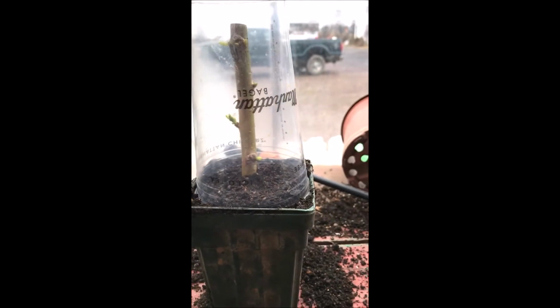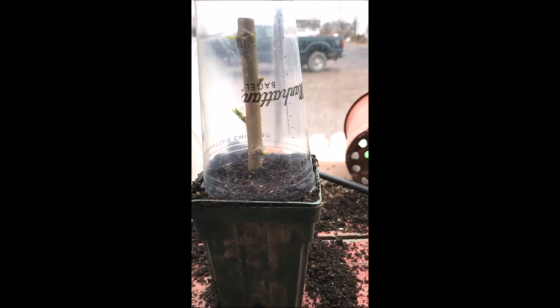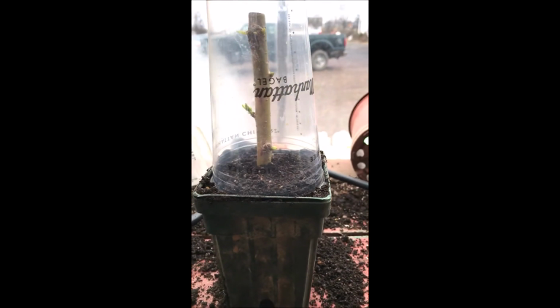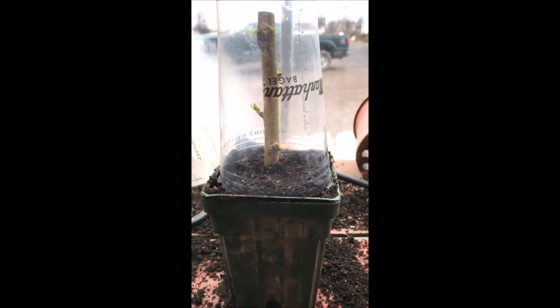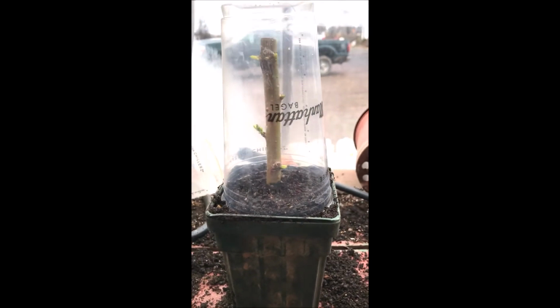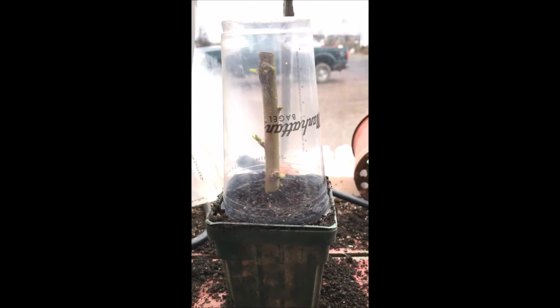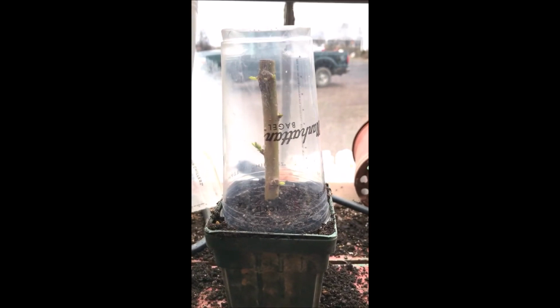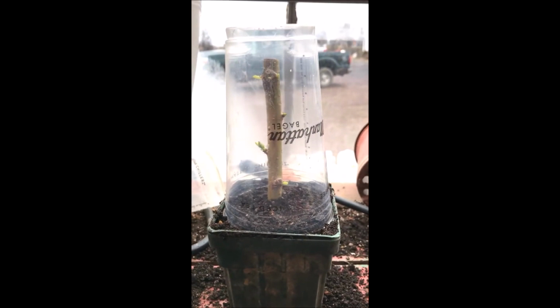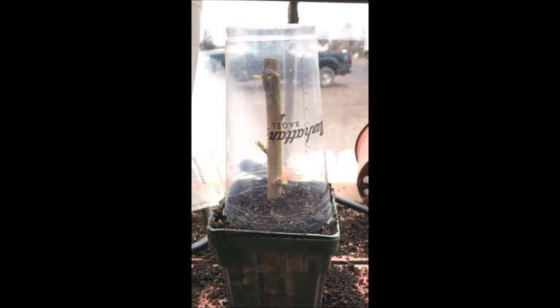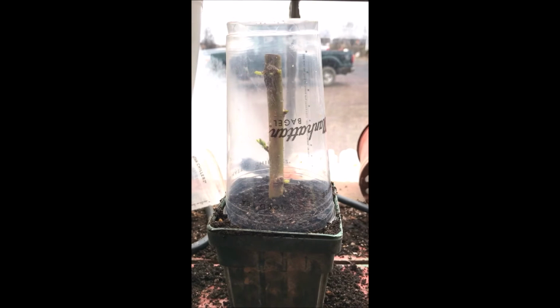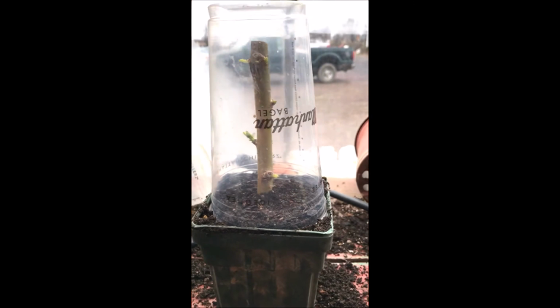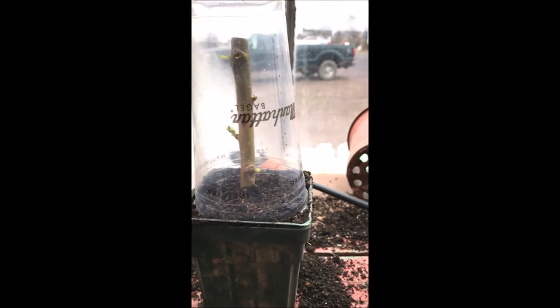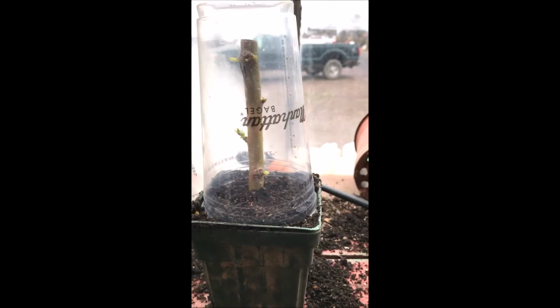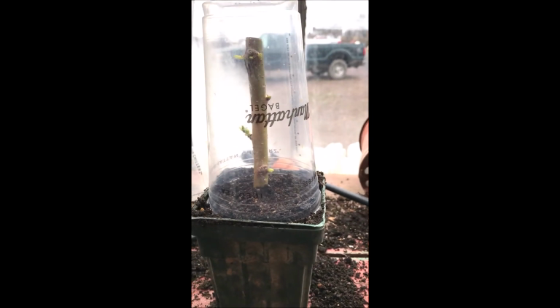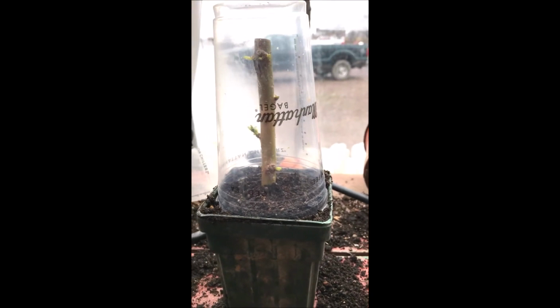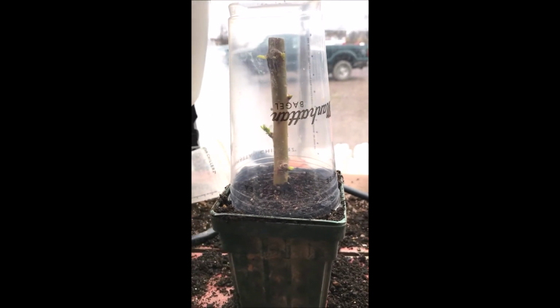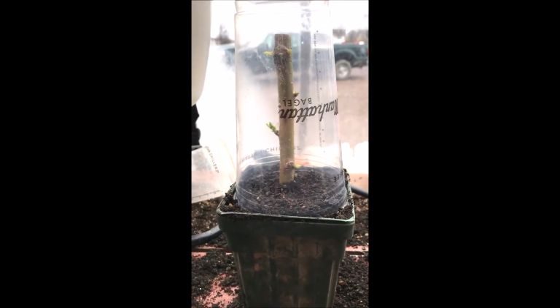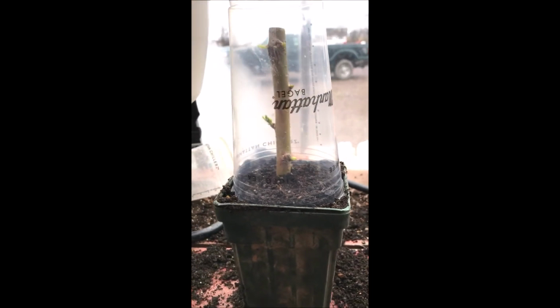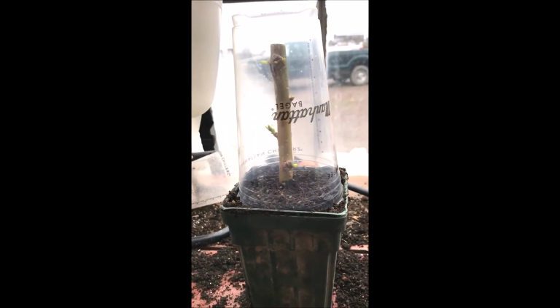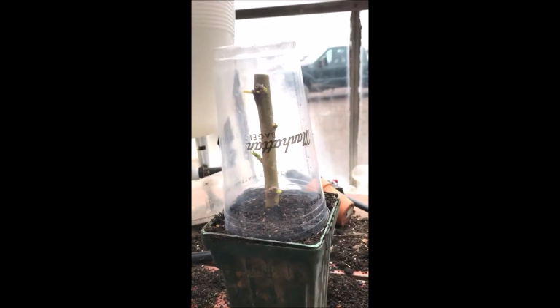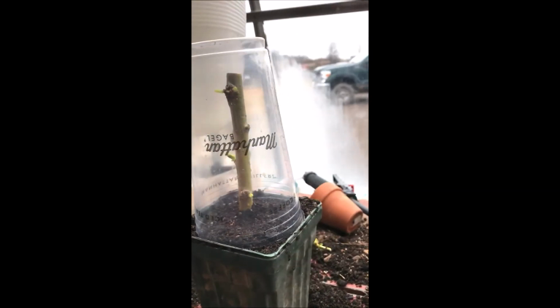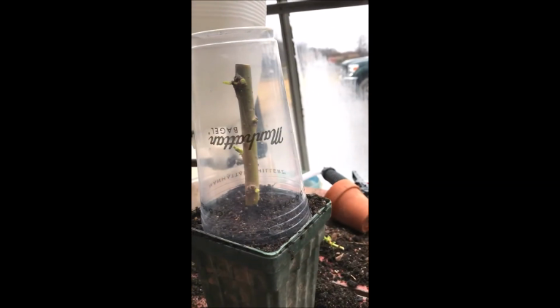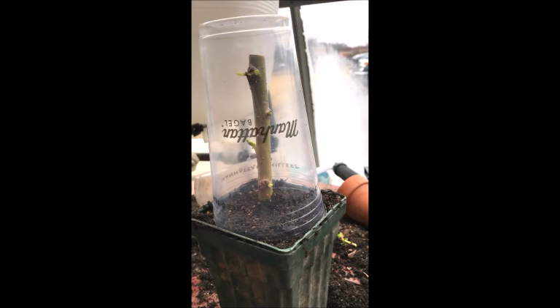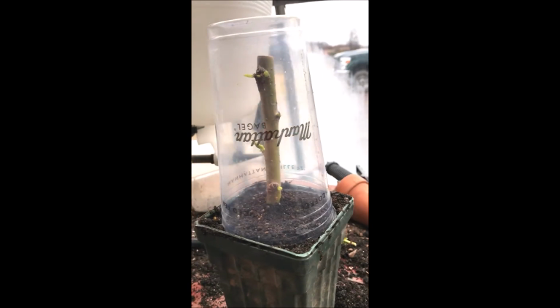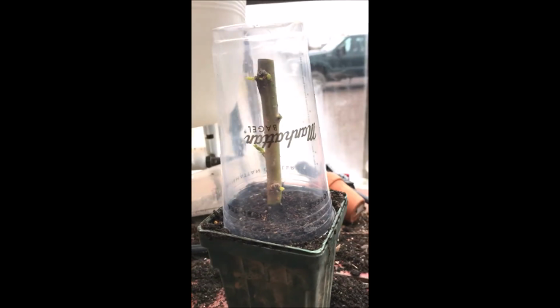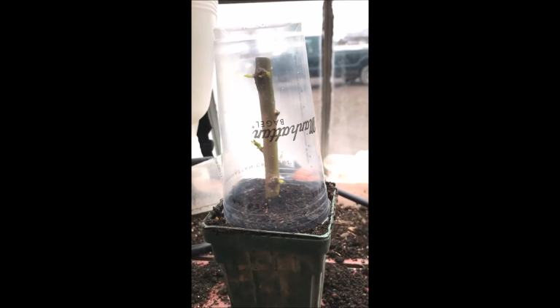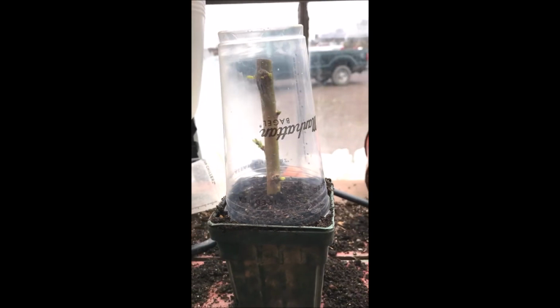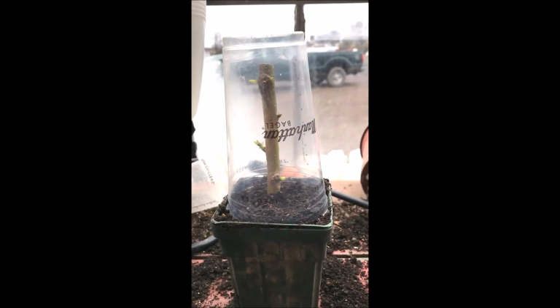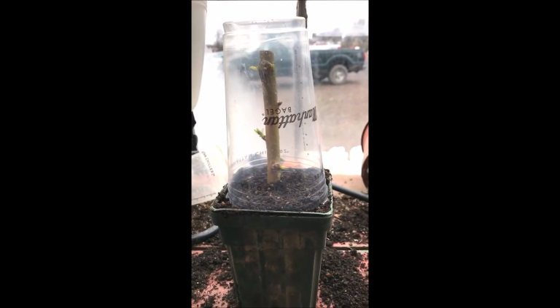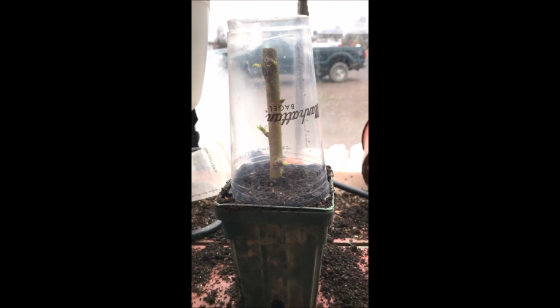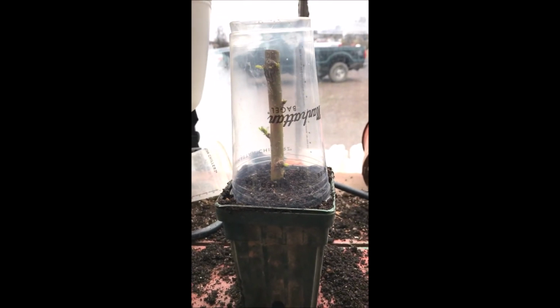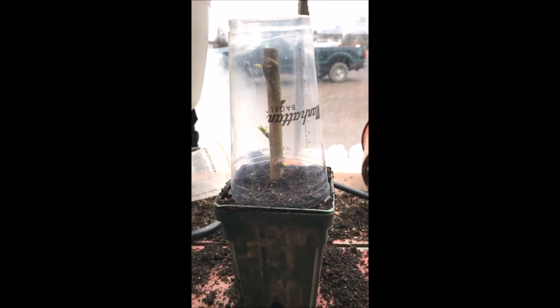By mid-summer I'll be able to sell this to some unsuspecting client that comes to Highland Hill Farm. And thank you, Manhattan Bagel, for your great little cups that we use as mini greenhouses.